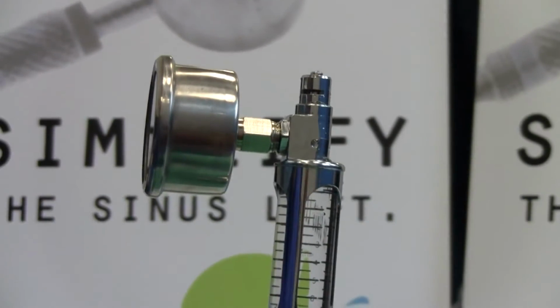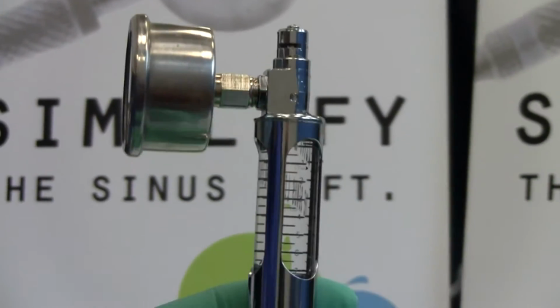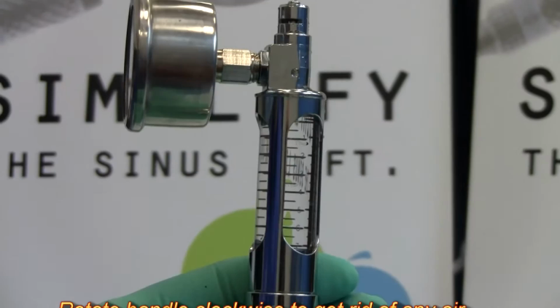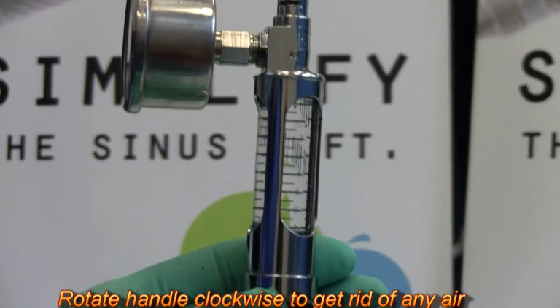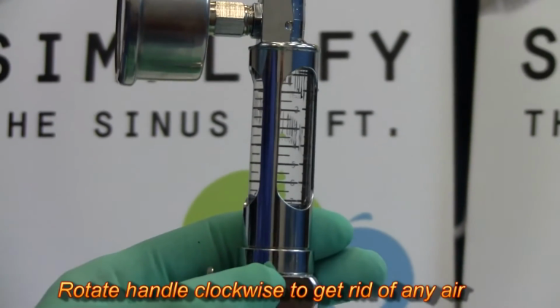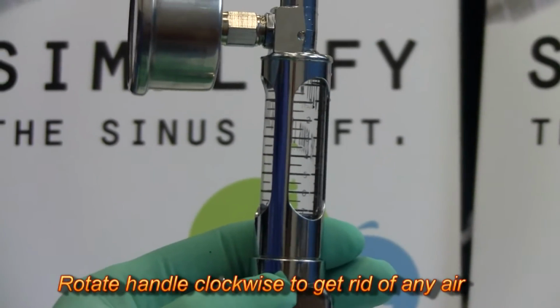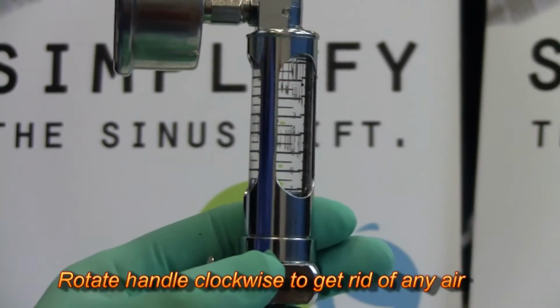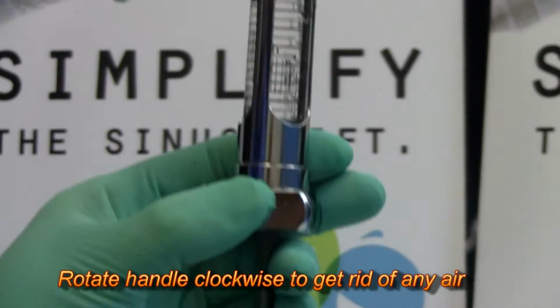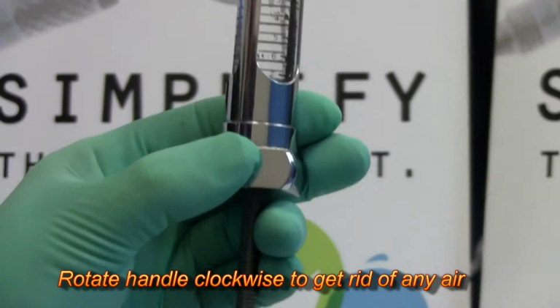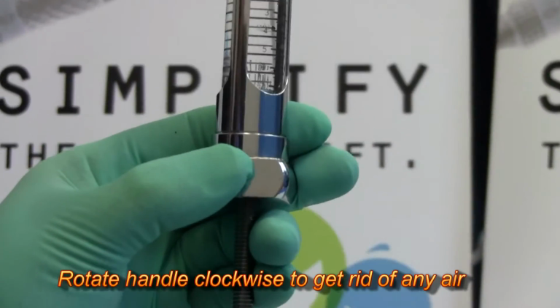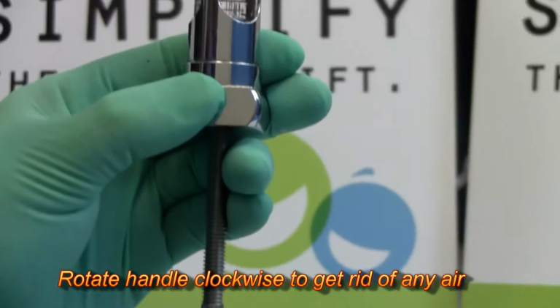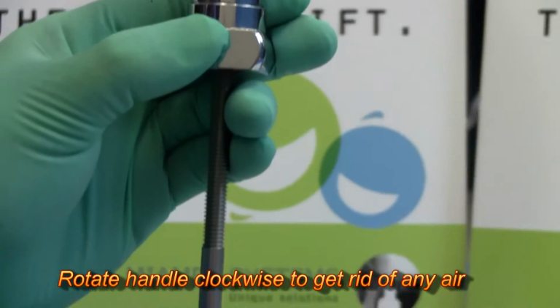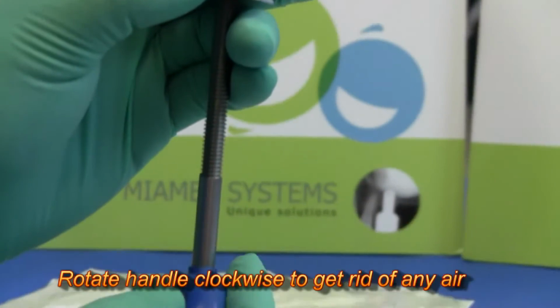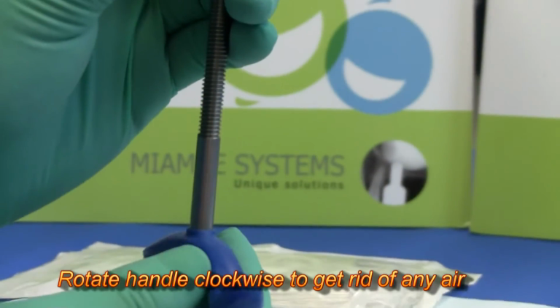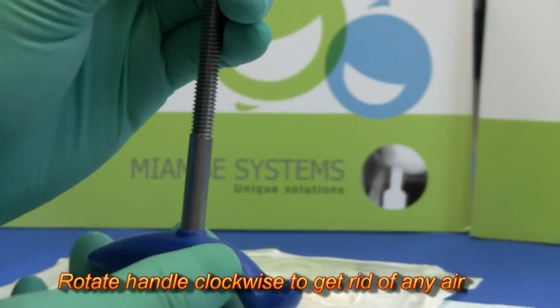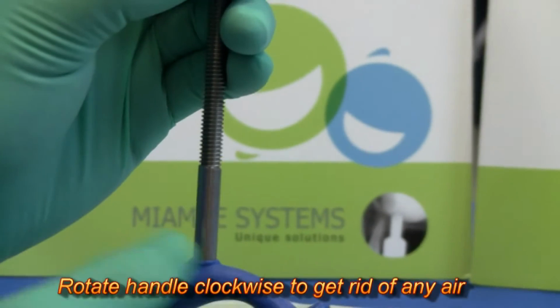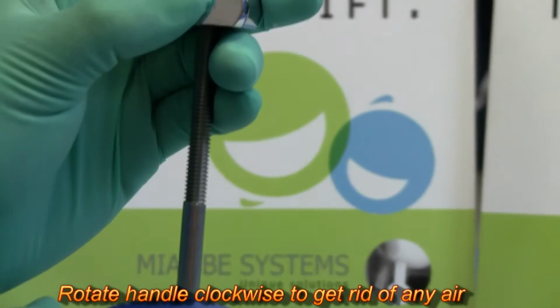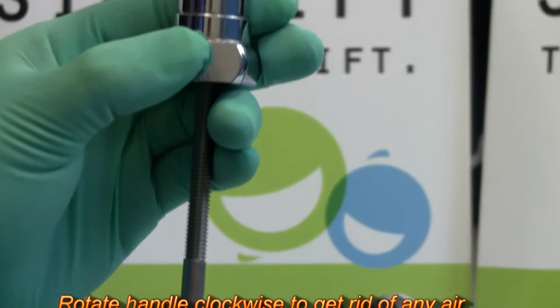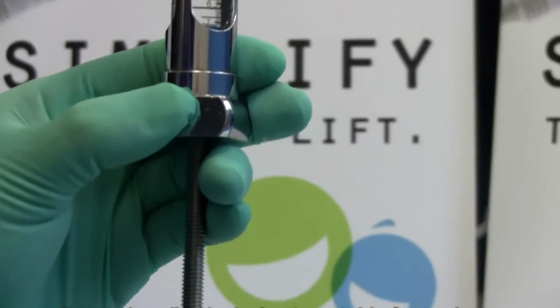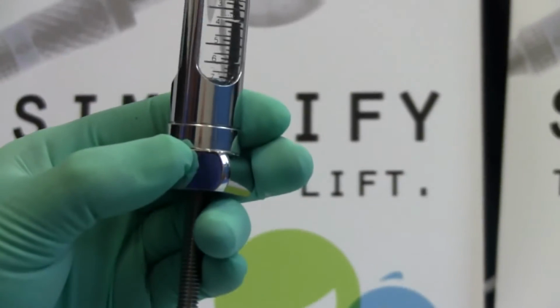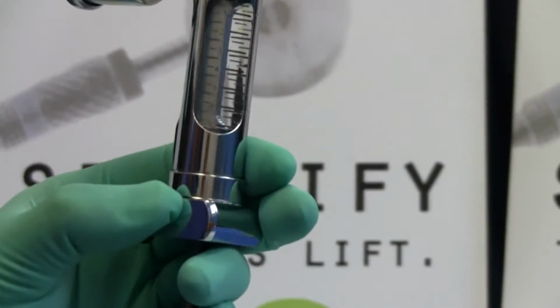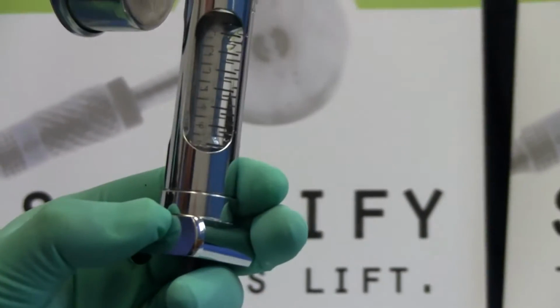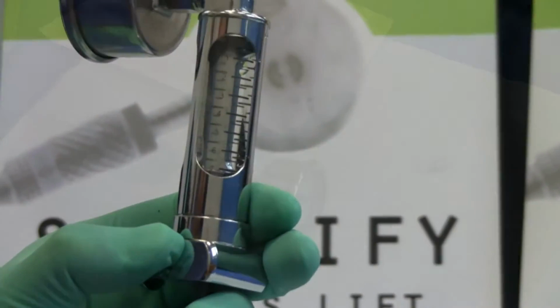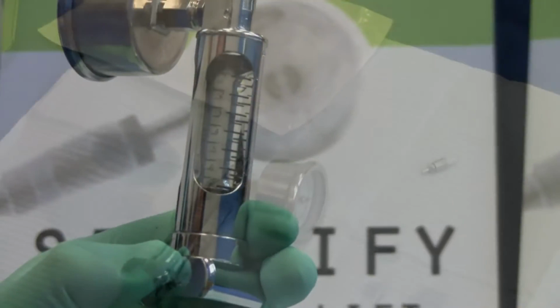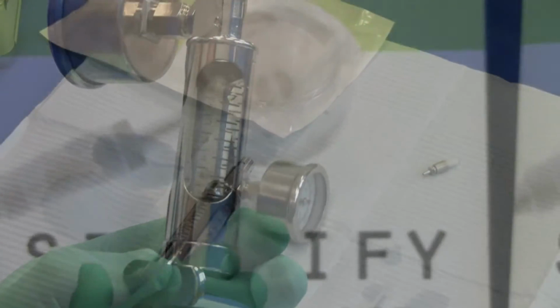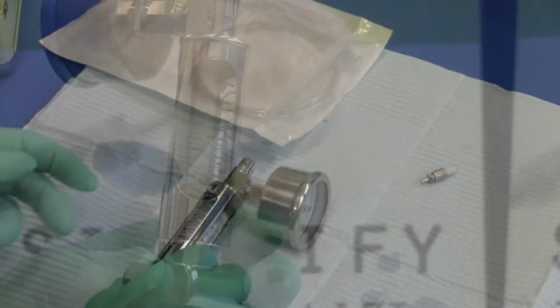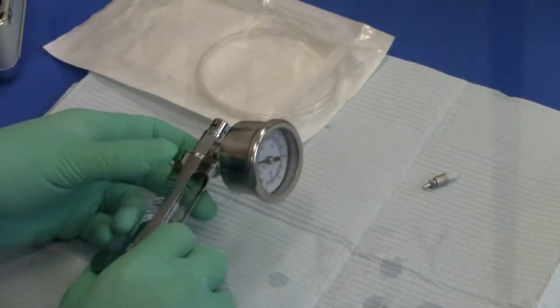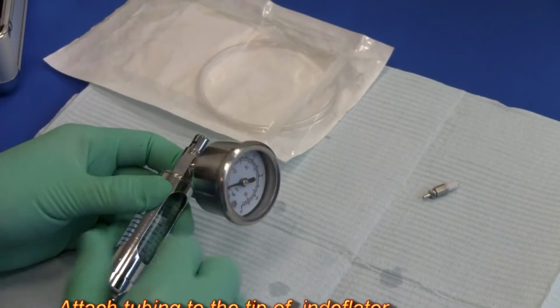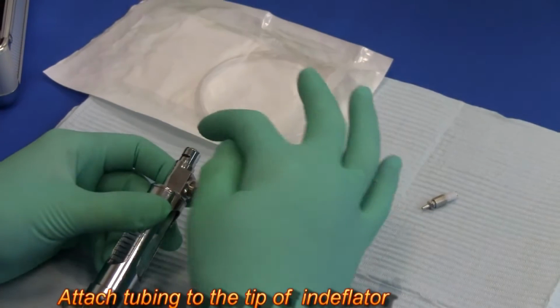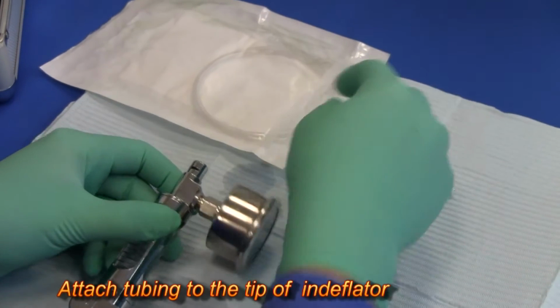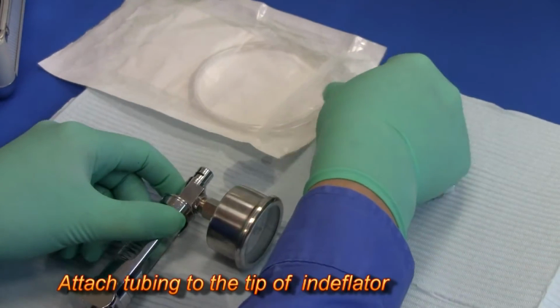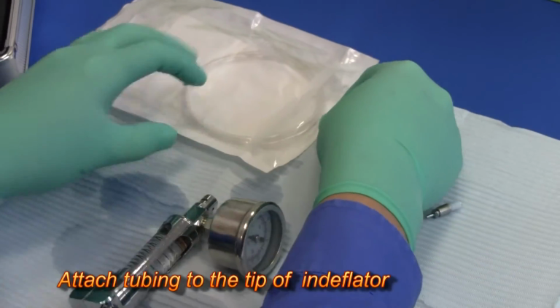Hold the end deflator perpendicular to the ground and rotate the handle clockwise to get rid of any air bubbles. Then attach the tubing to the tip of the end deflator.